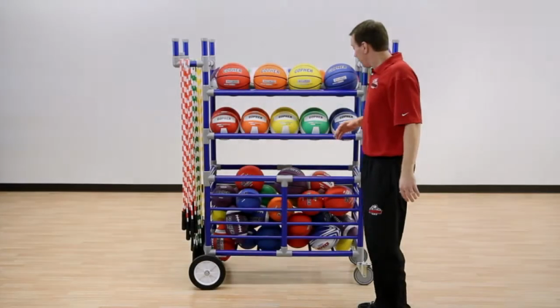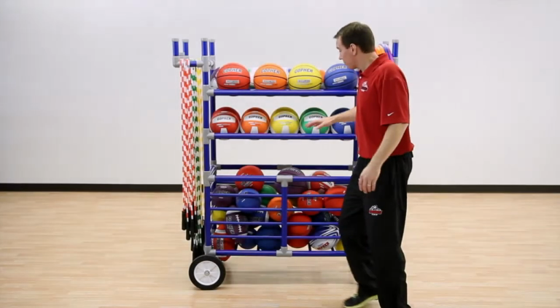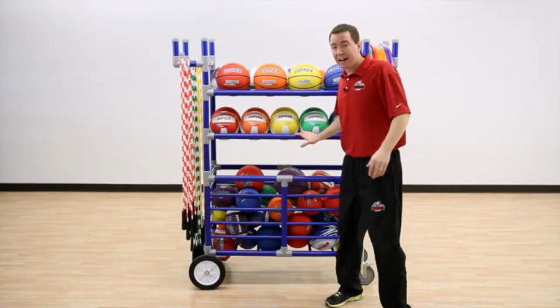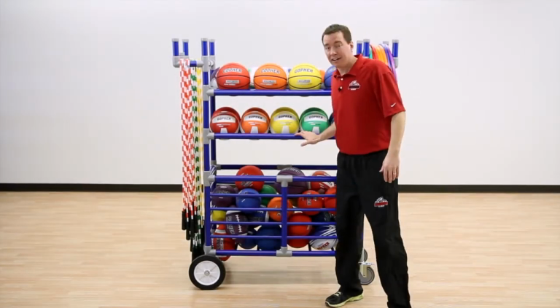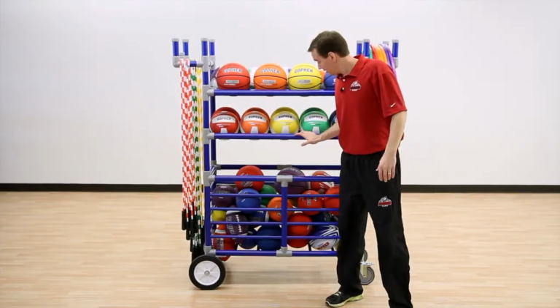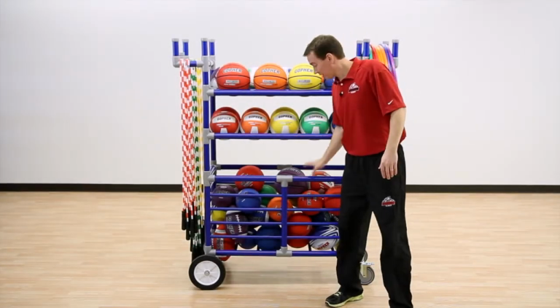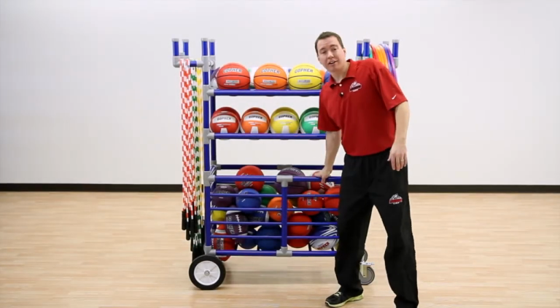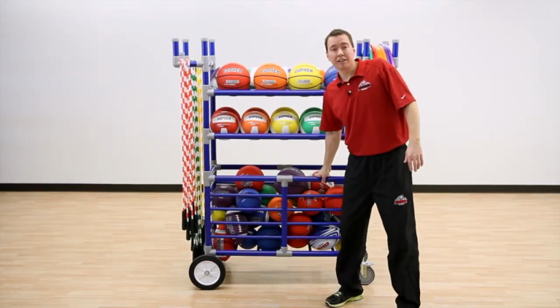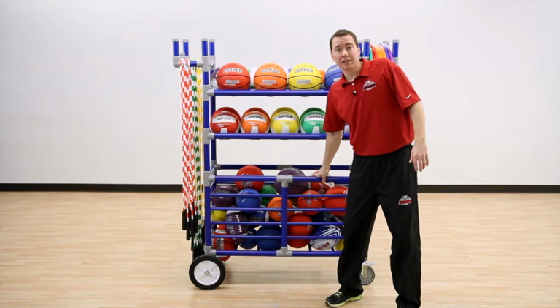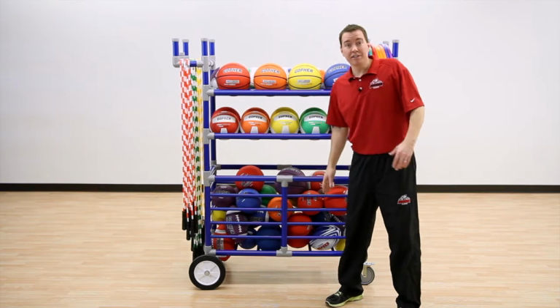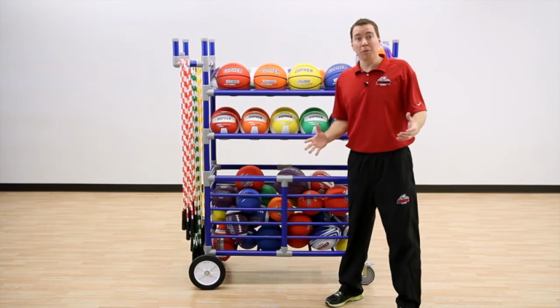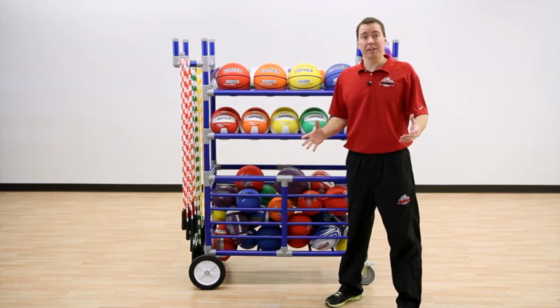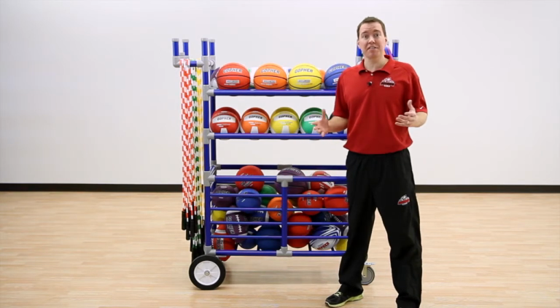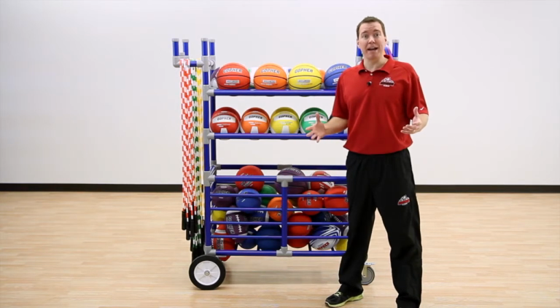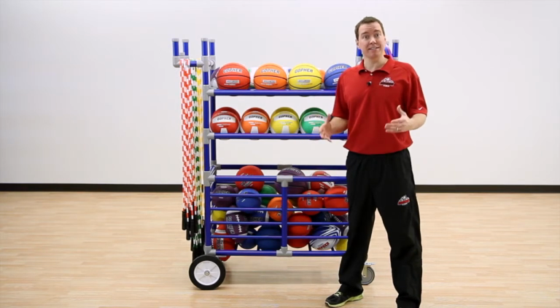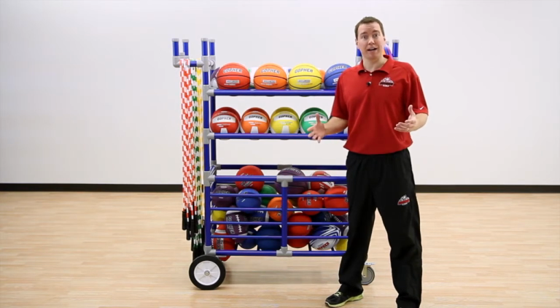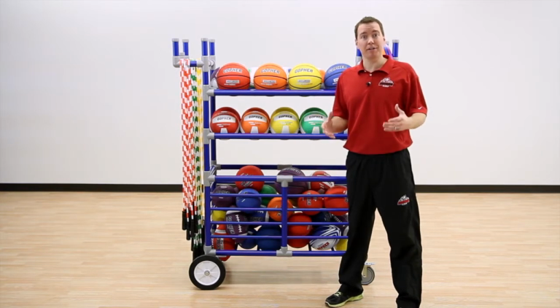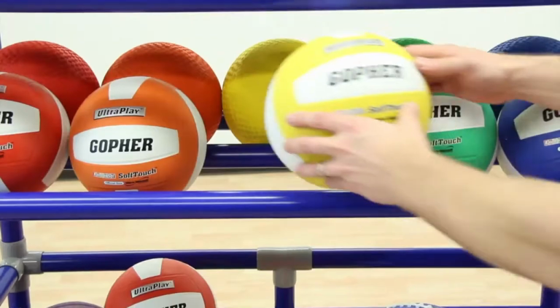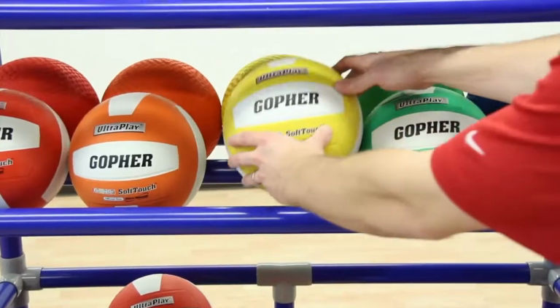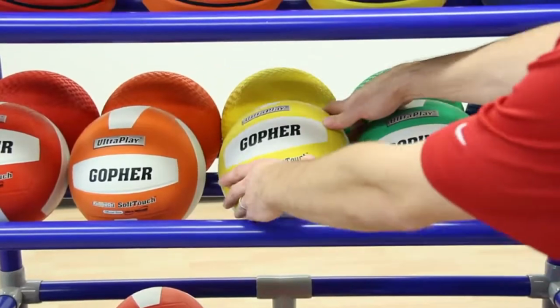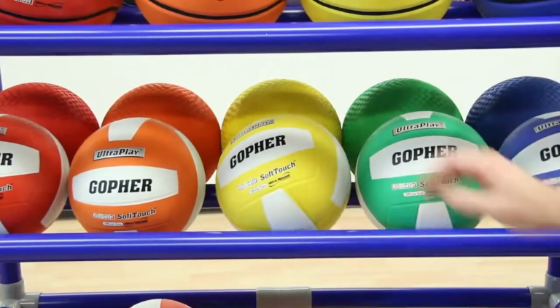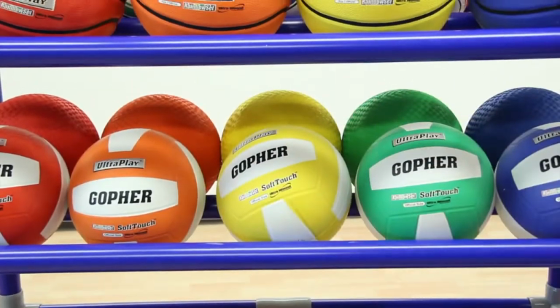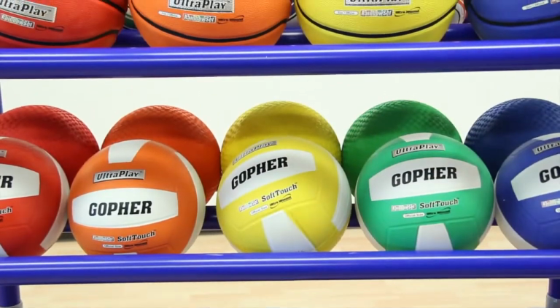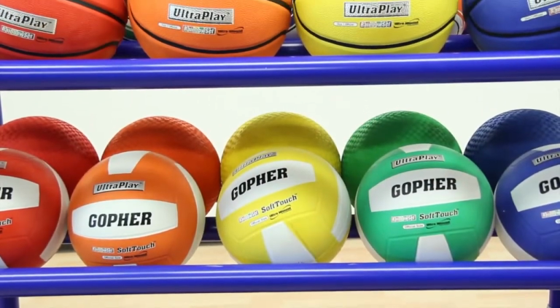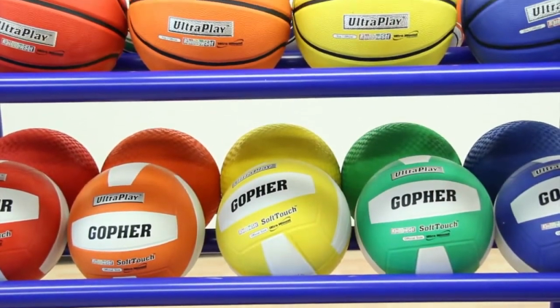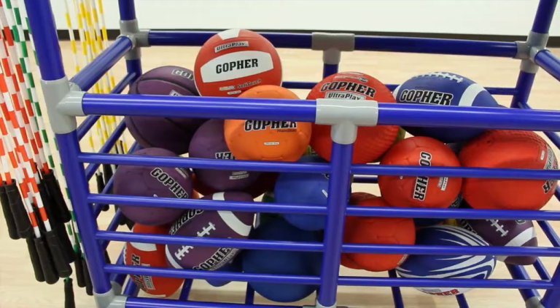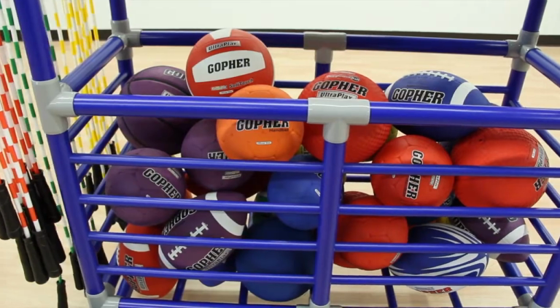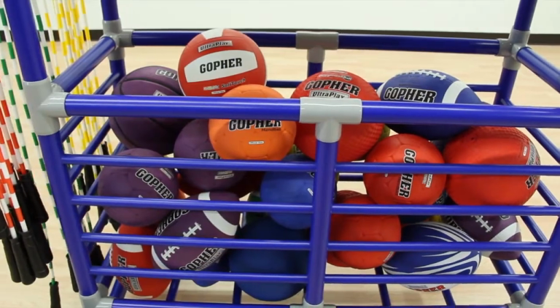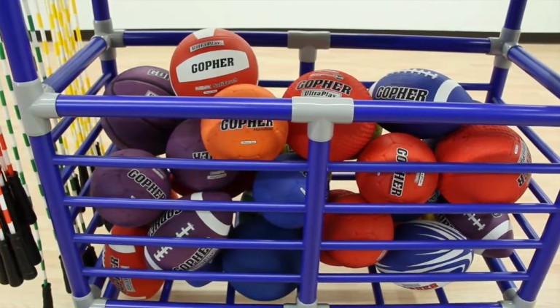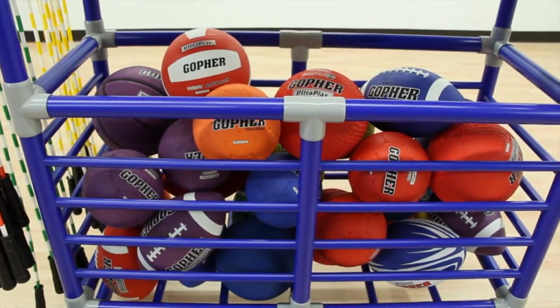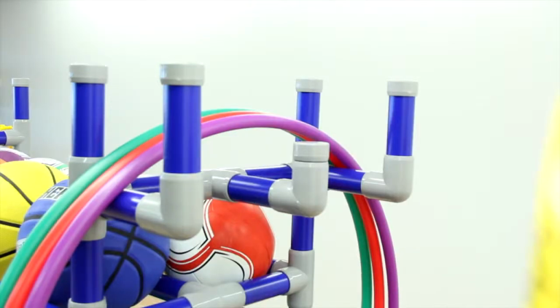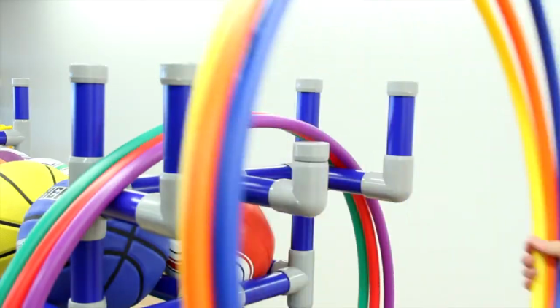It's a rack. It's a cart. It's both. It's the Magnus Hybrid Cart. Innovative carts are a ball rack, cart, and equipment carrier in one.